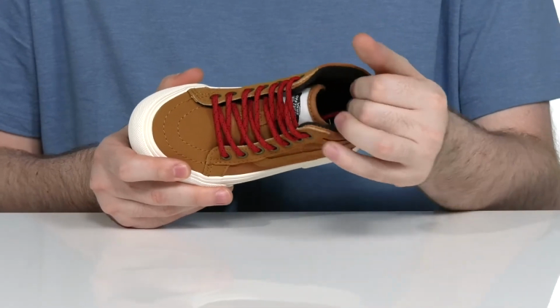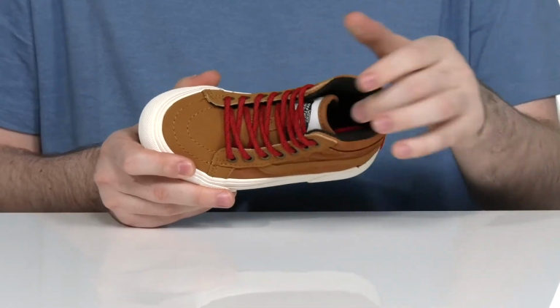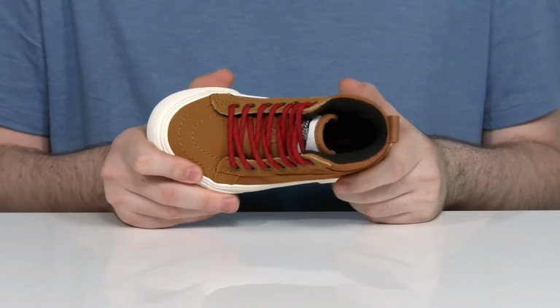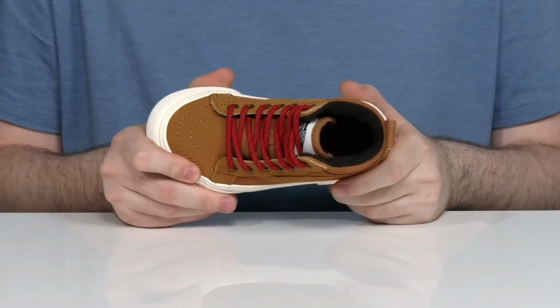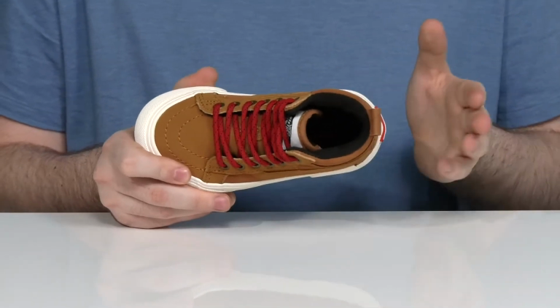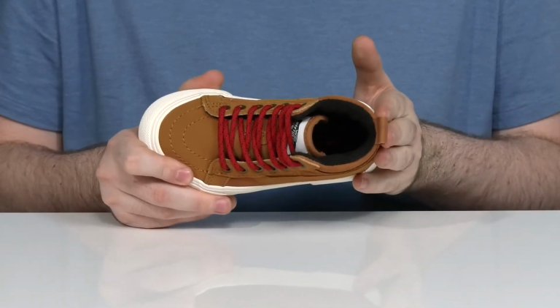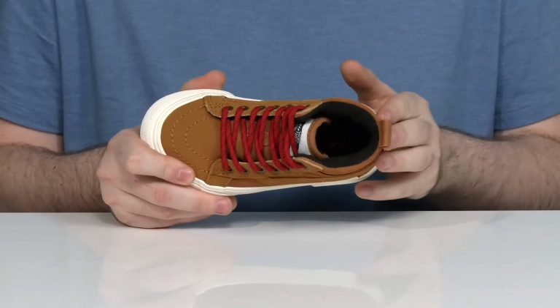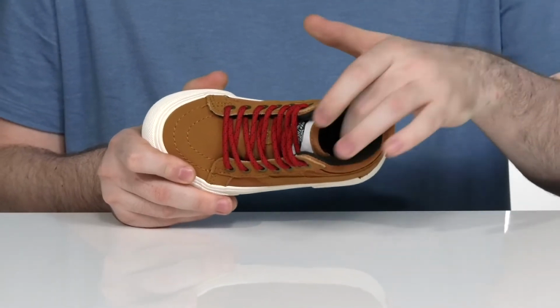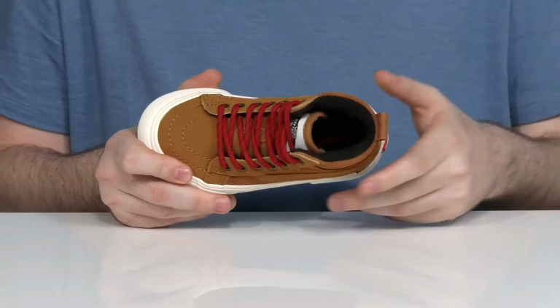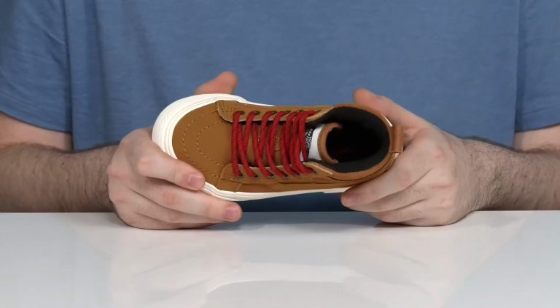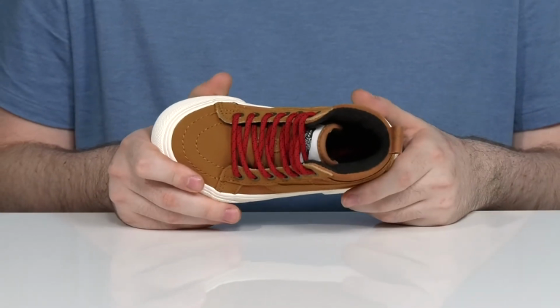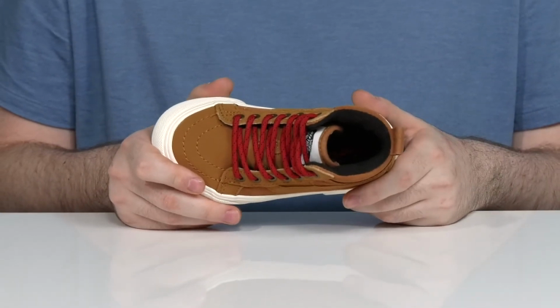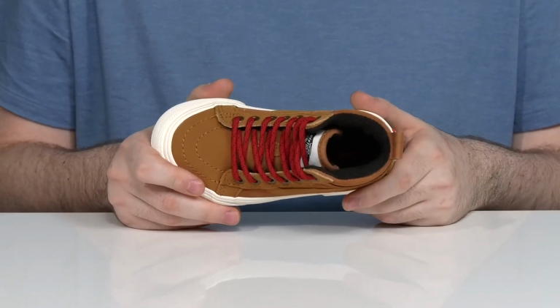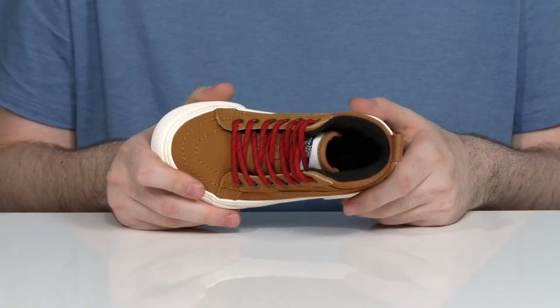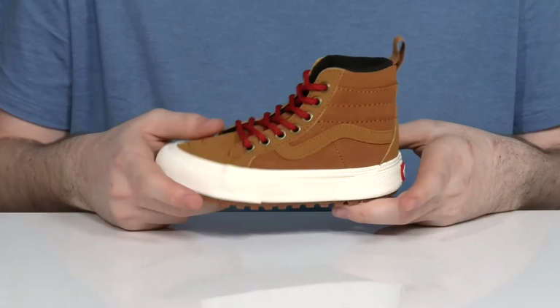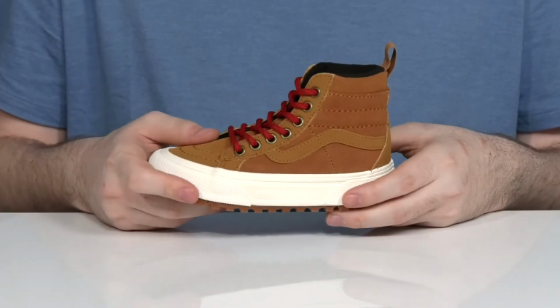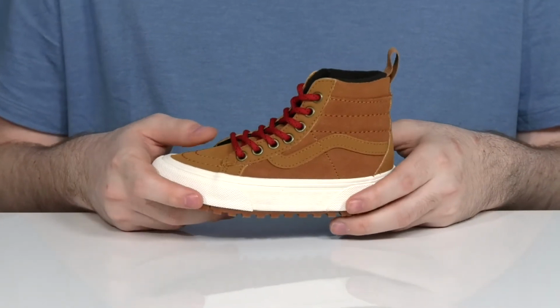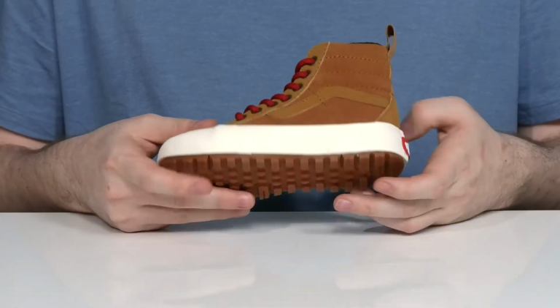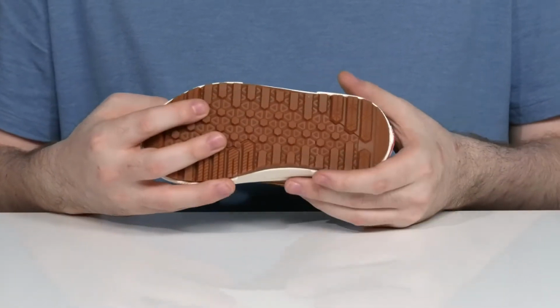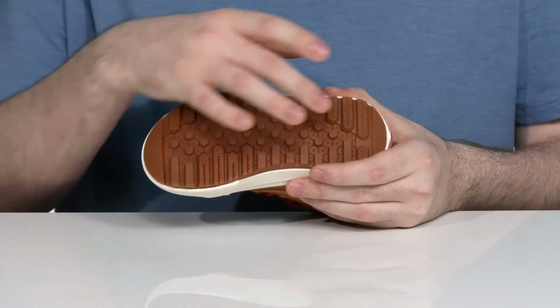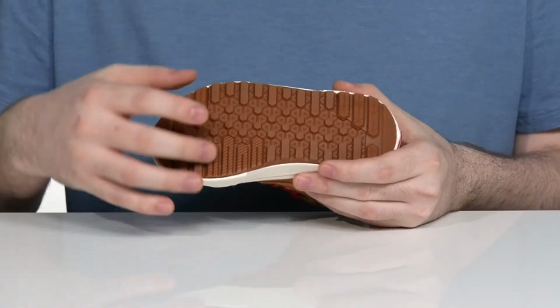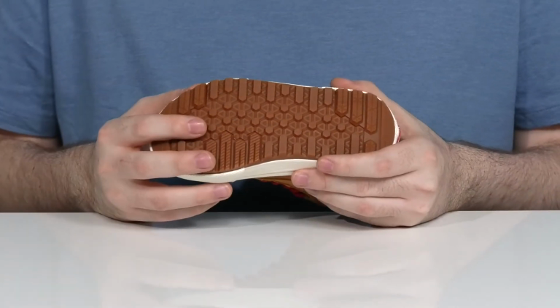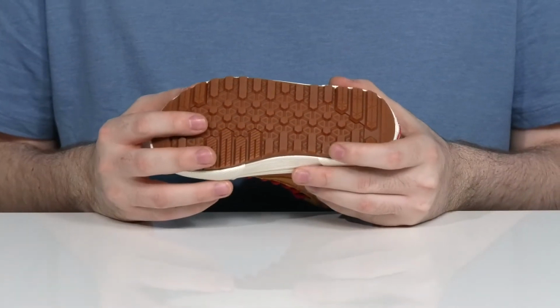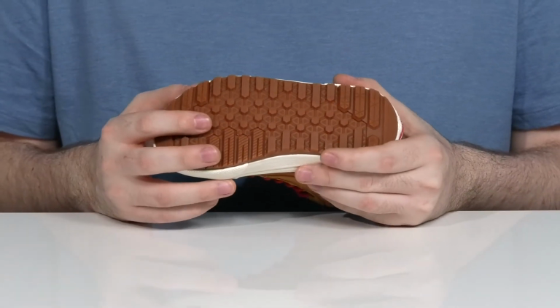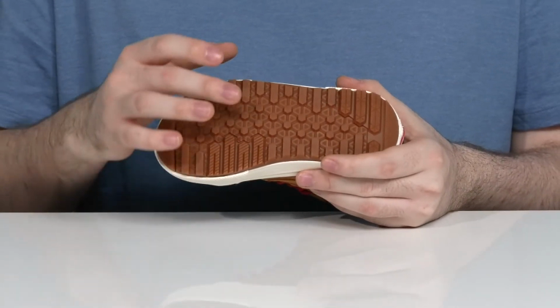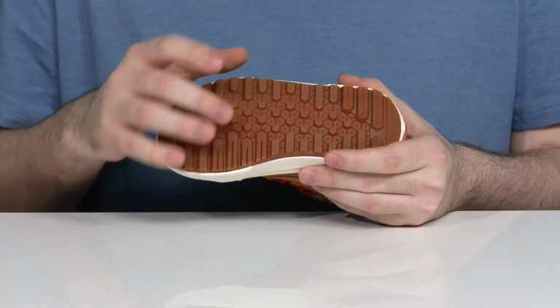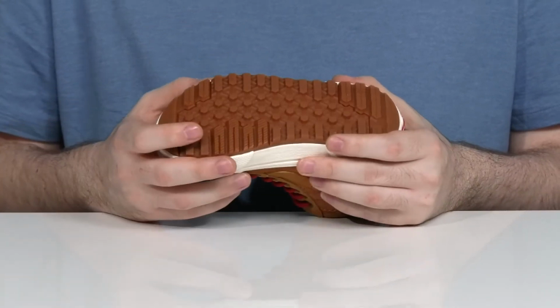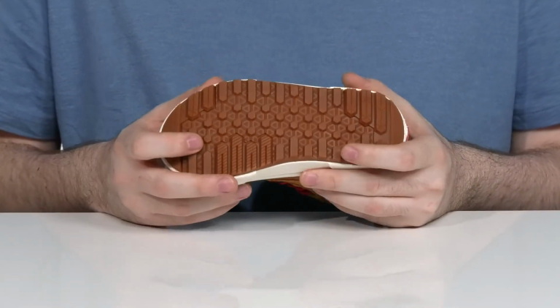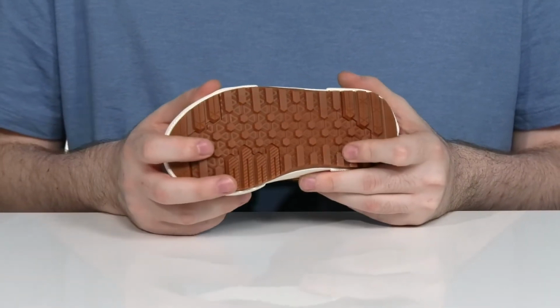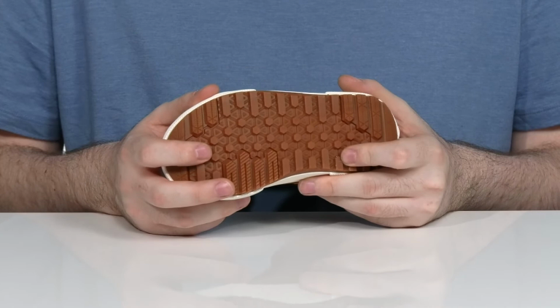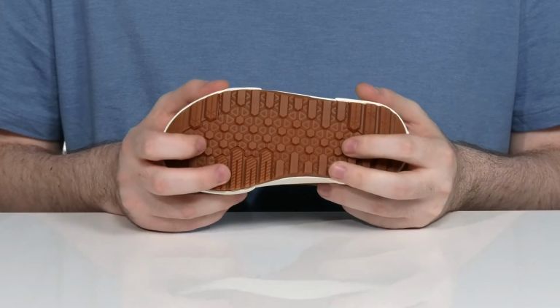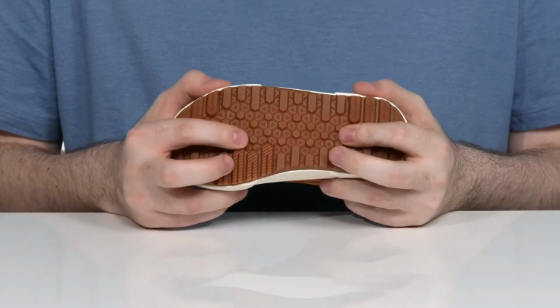Keeping them warm and comfortable all season long. There is a foam footbed in the bottom that offers extra cushioning underfoot. It has a vulcanized construction with the classic rubber outsole that has that traditional waffle tread outsole.